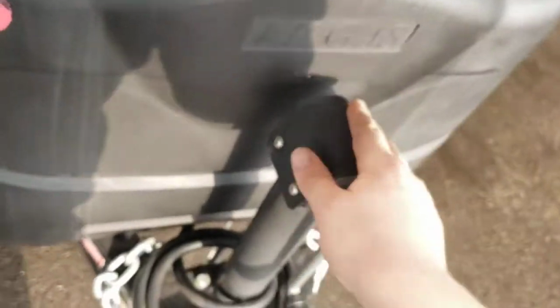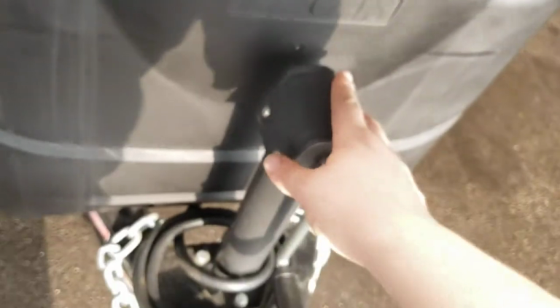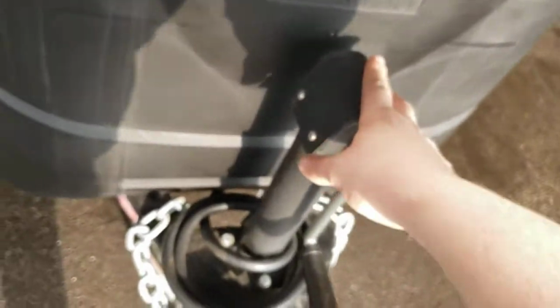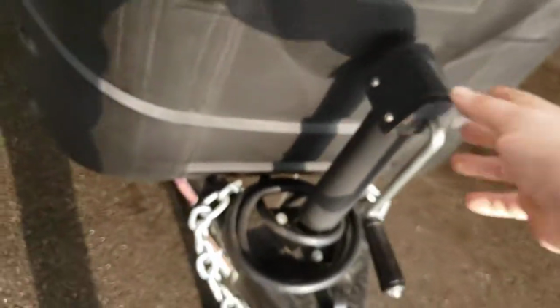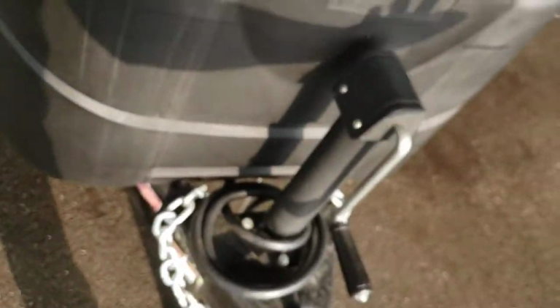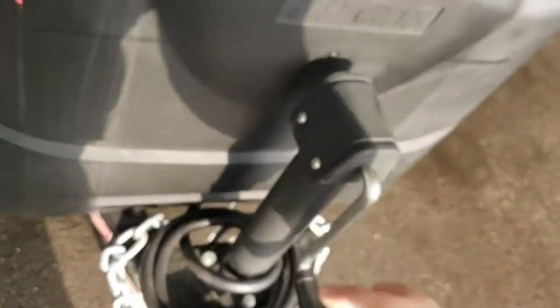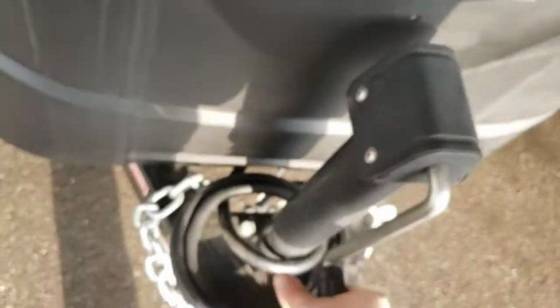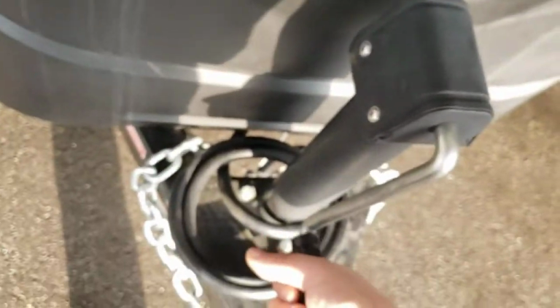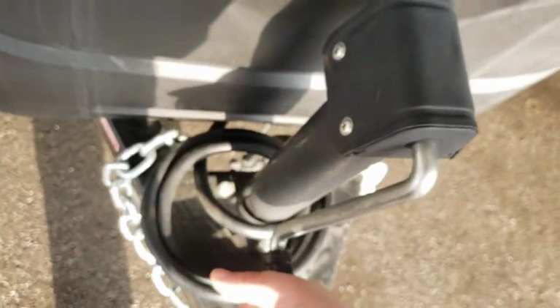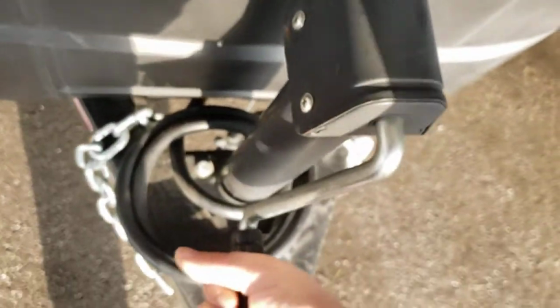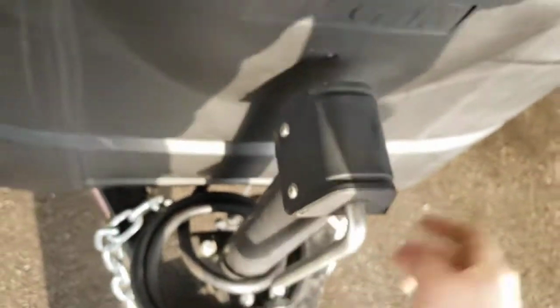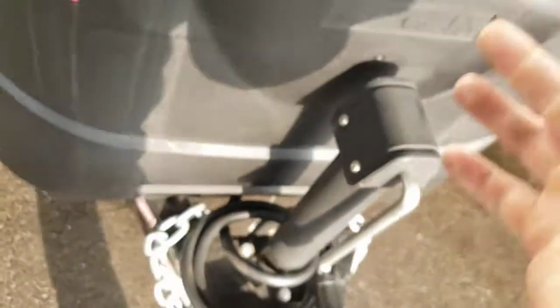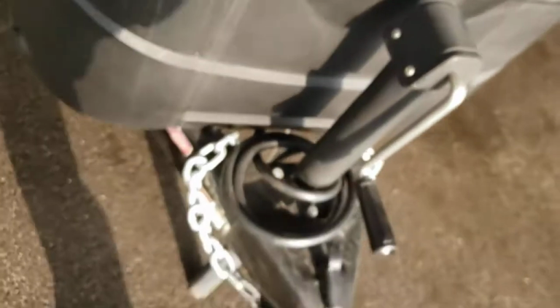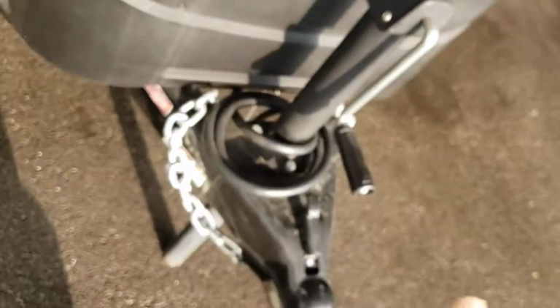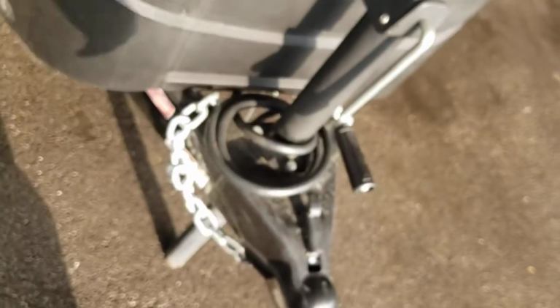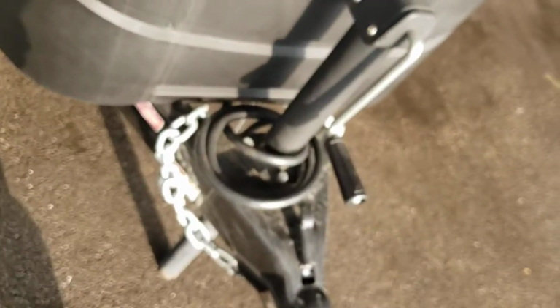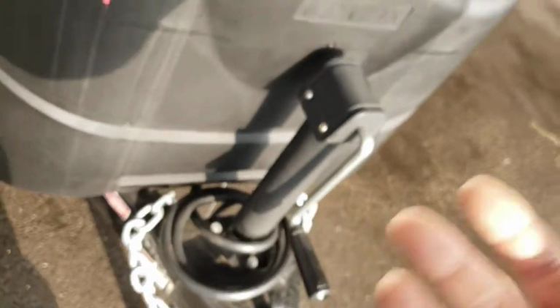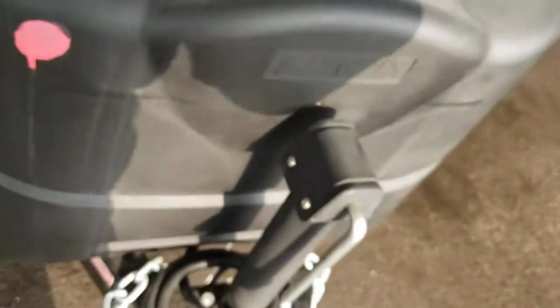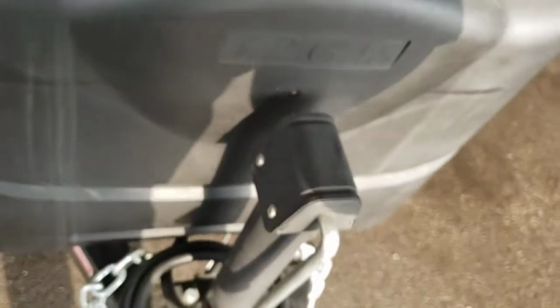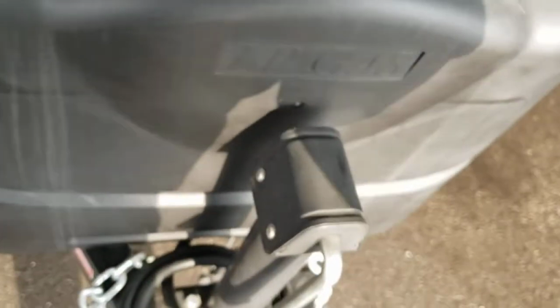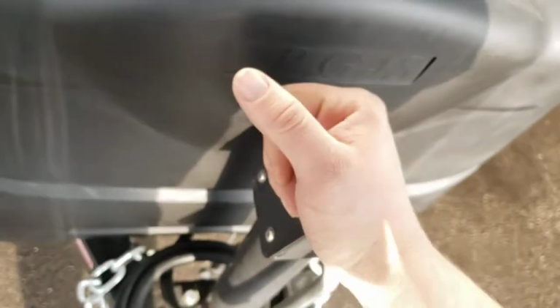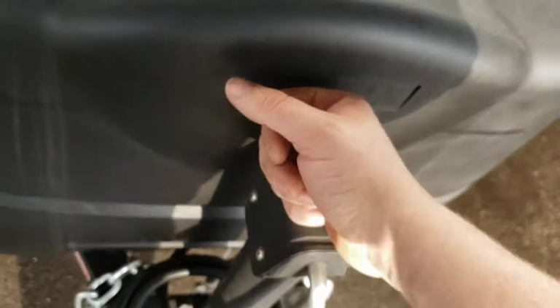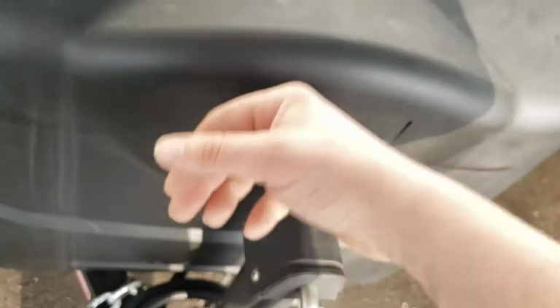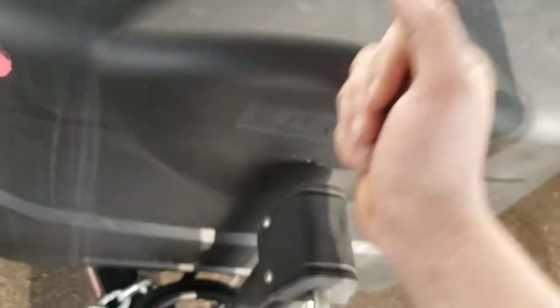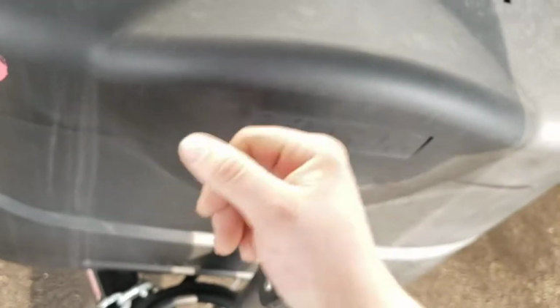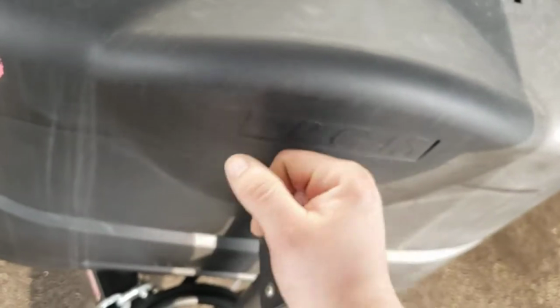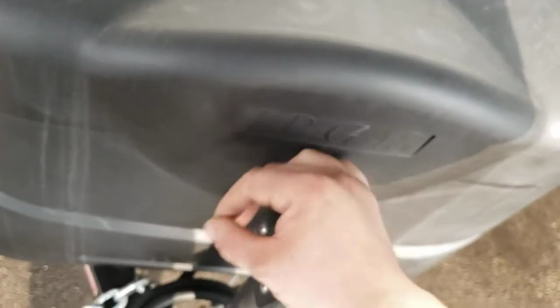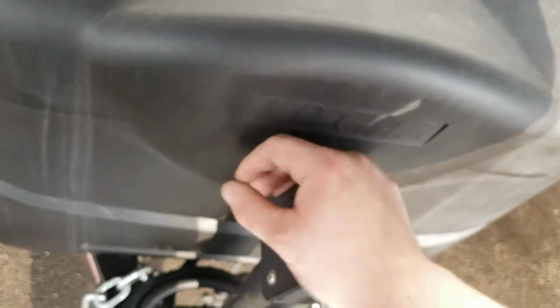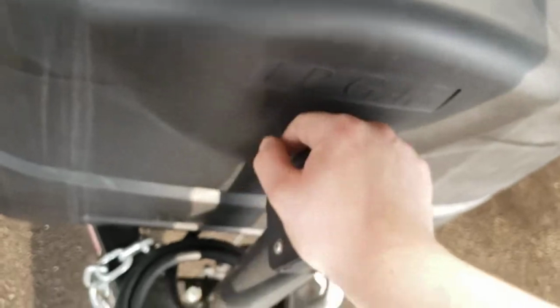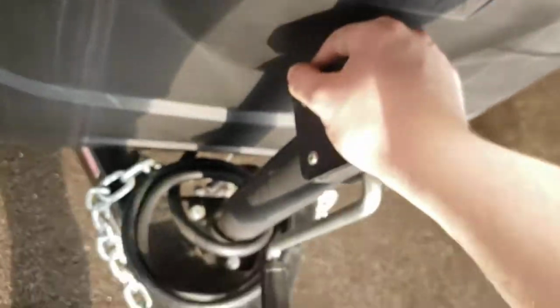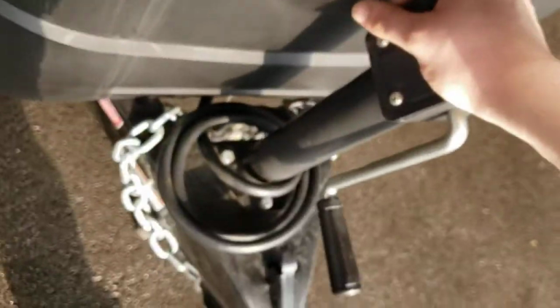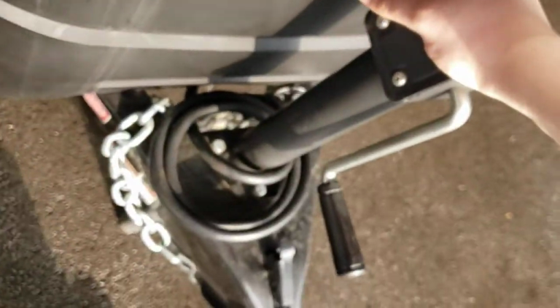This is a manual tongue jack, not a power jack. You can upgrade to a power tongue jack if you'd like. If you want to do that today, let someone know, talk to parts, get one ordered, and we can try to get one installed today.